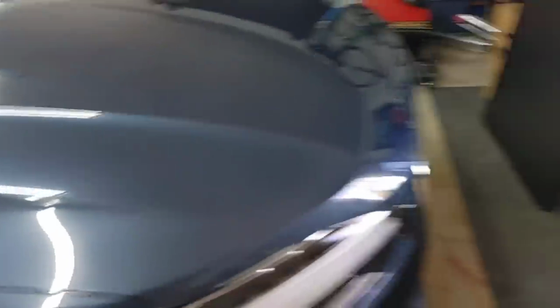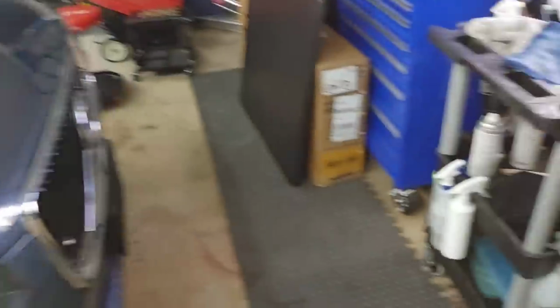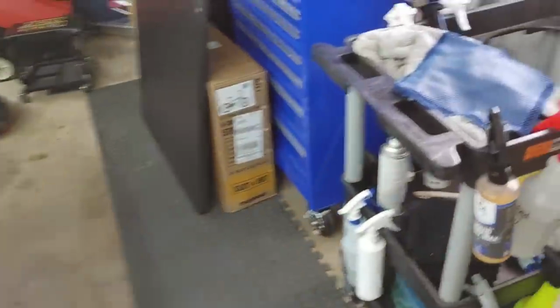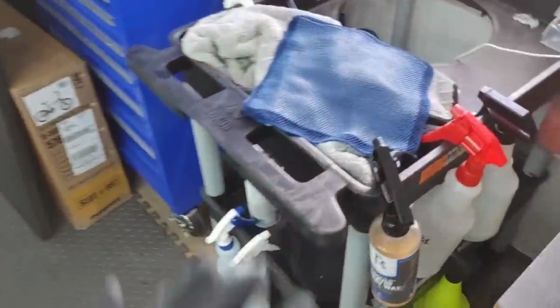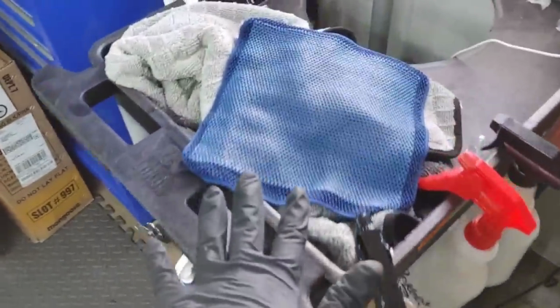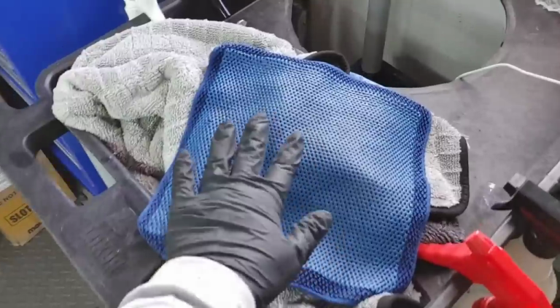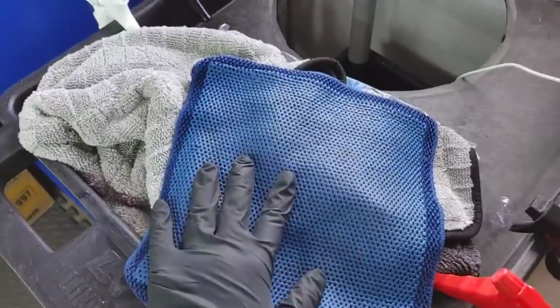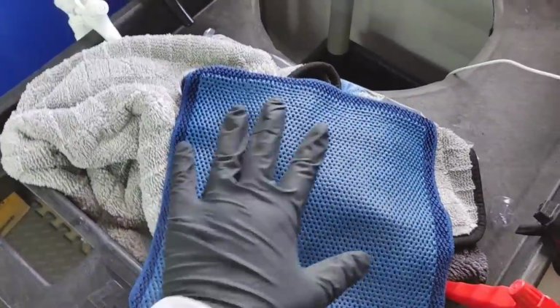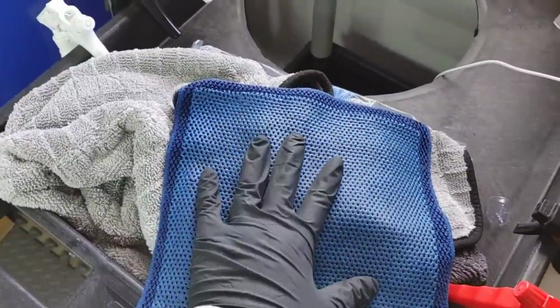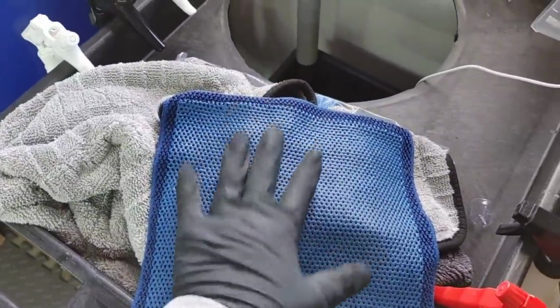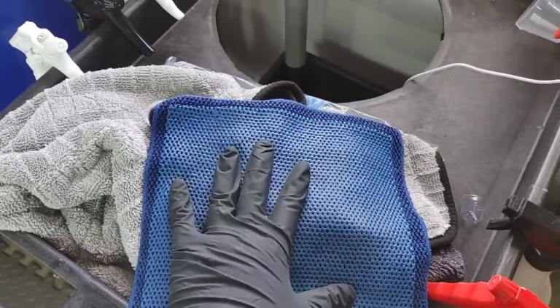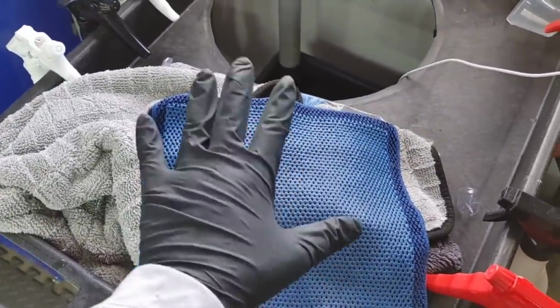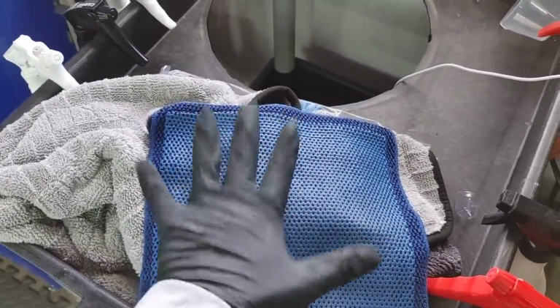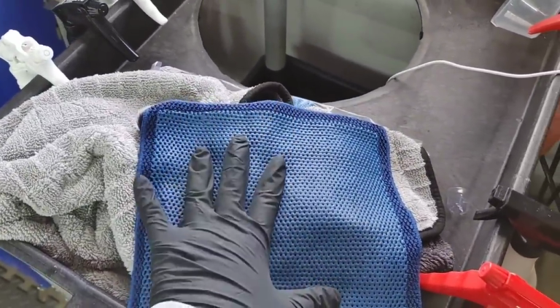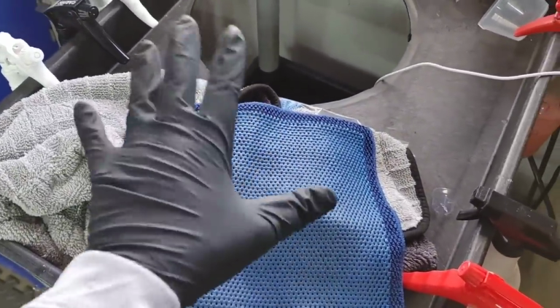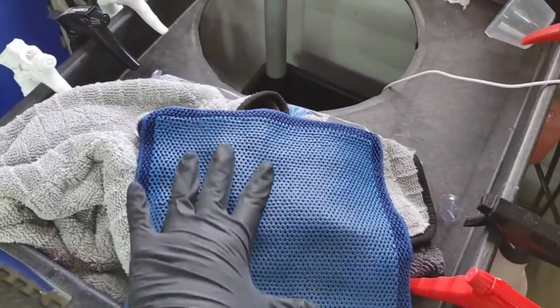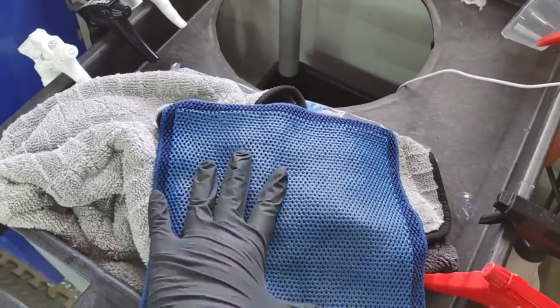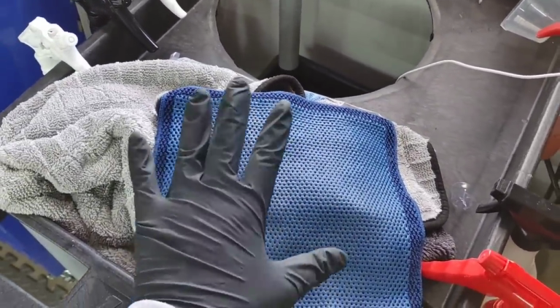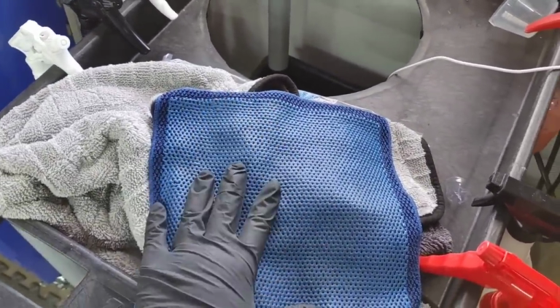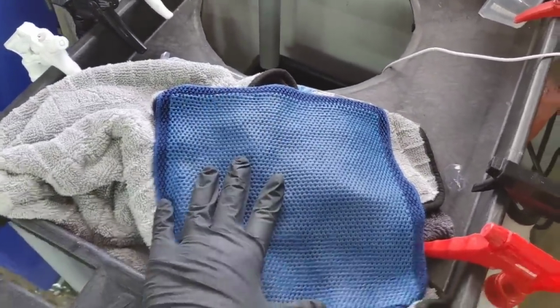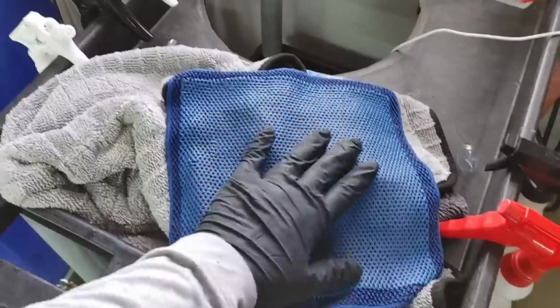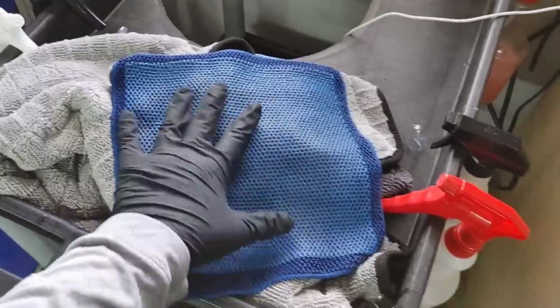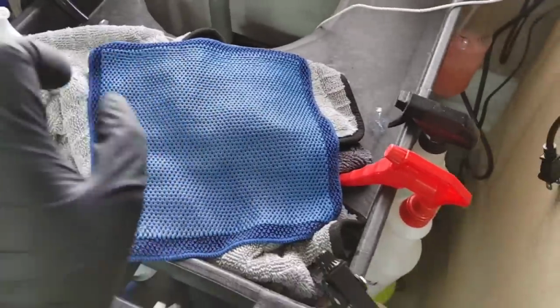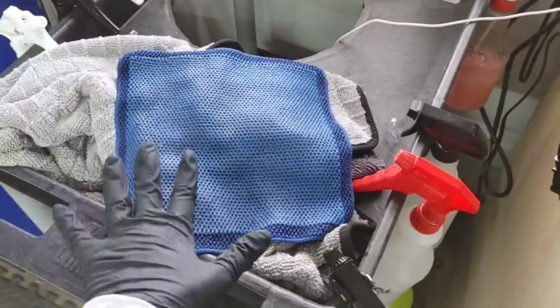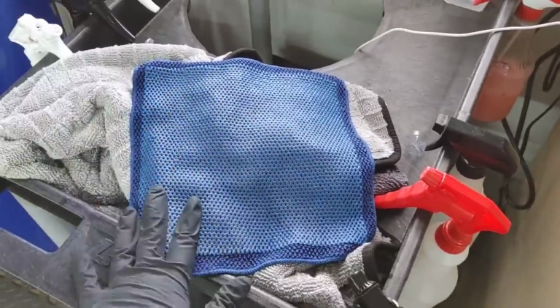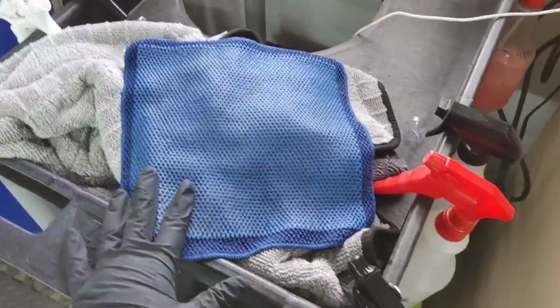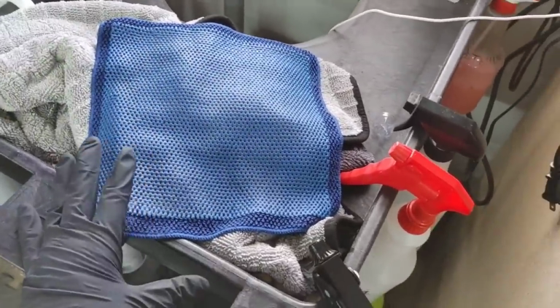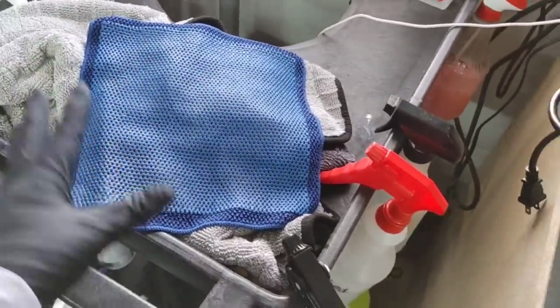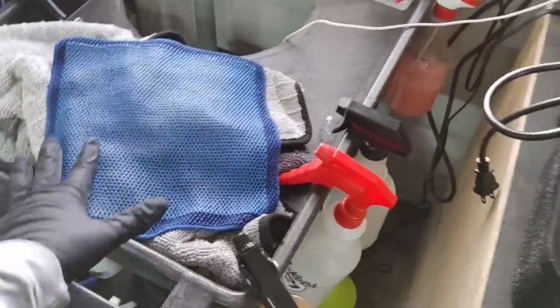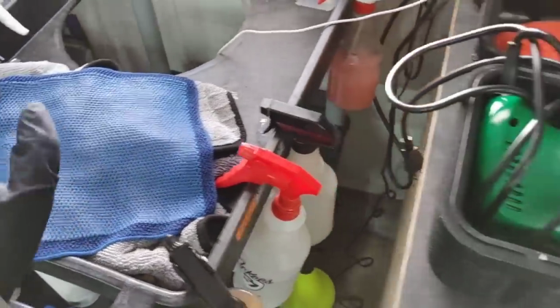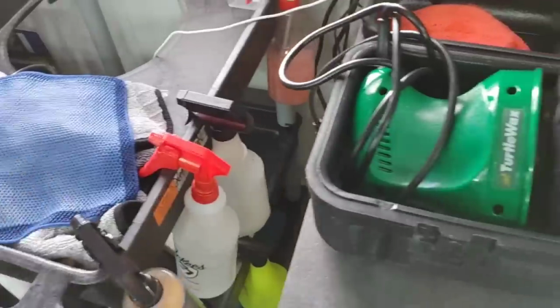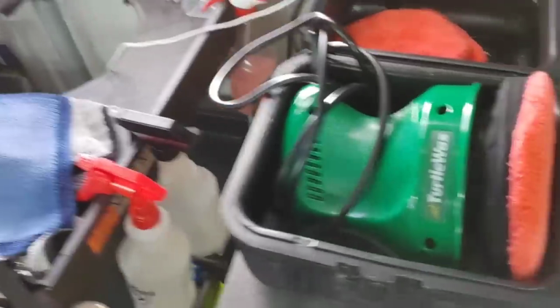I actually used the Rag Company's Ultra Clay Towel with my soapy water after I did a wash. It's a very fast way to decontaminate. When you have proper lubrication, there's no marring whatsoever — absolutely love it. Just a fast, effective way to decontaminate a vehicle. So that is another method.